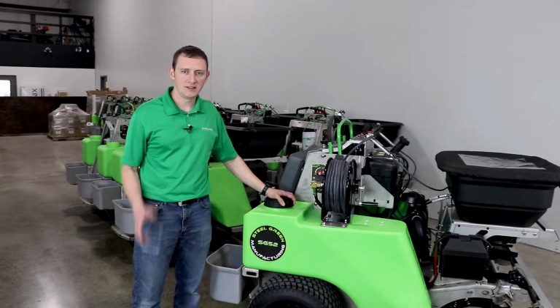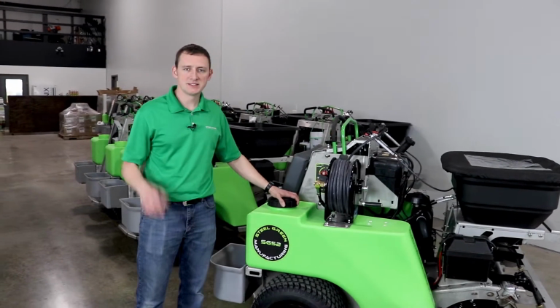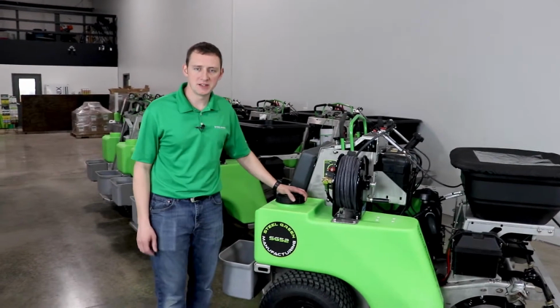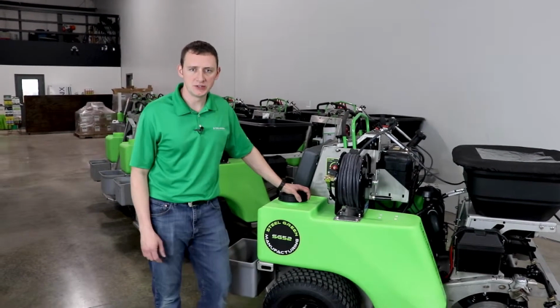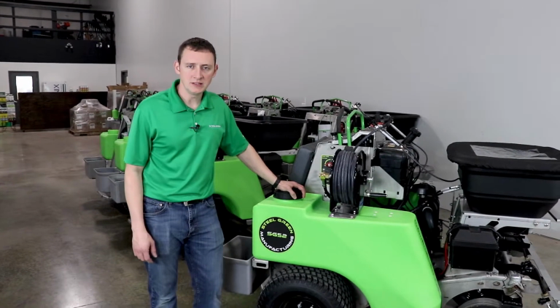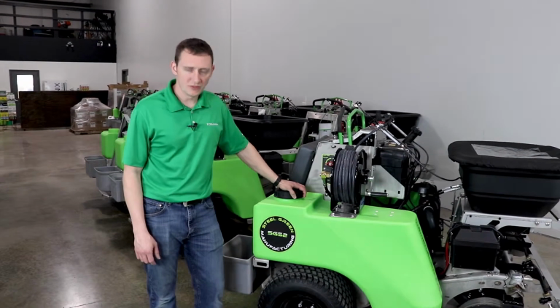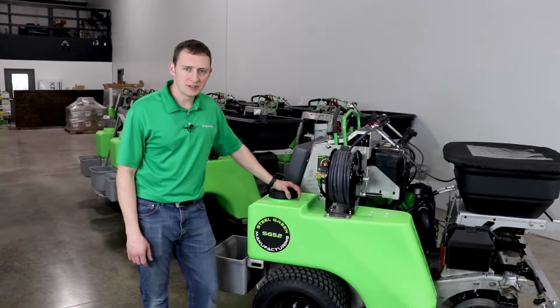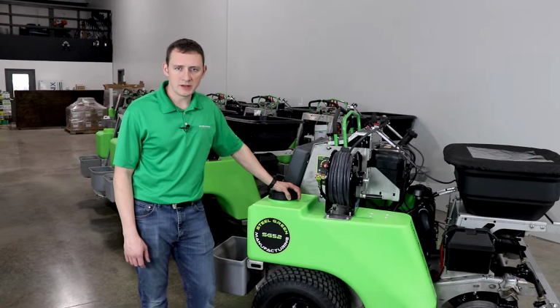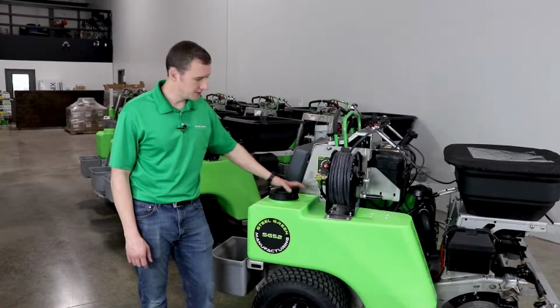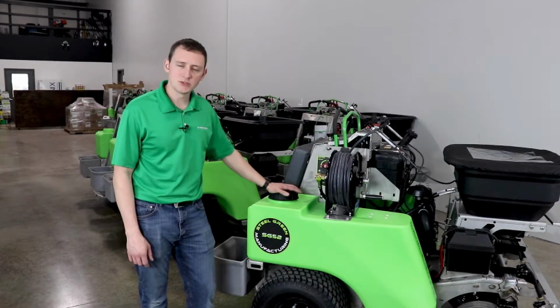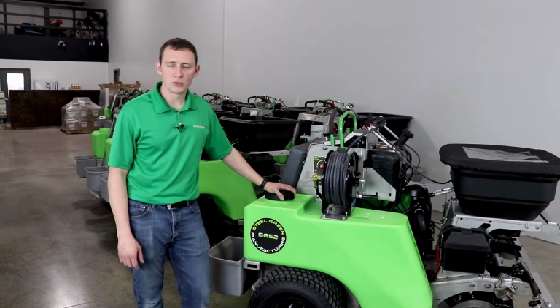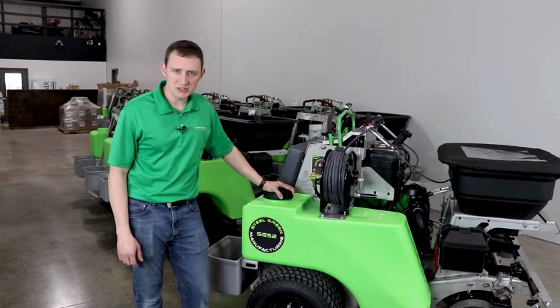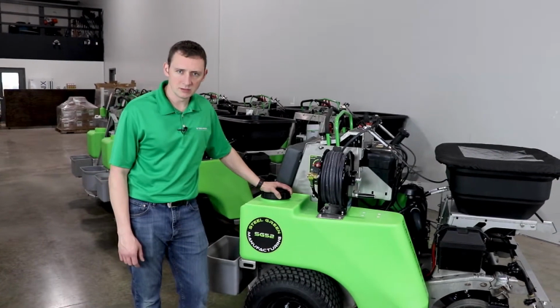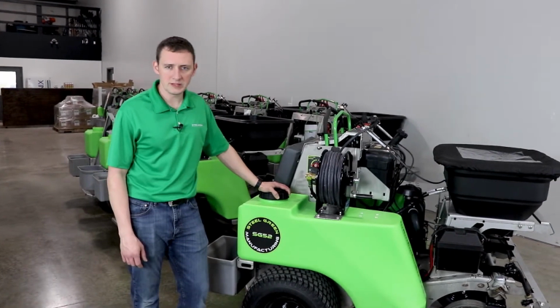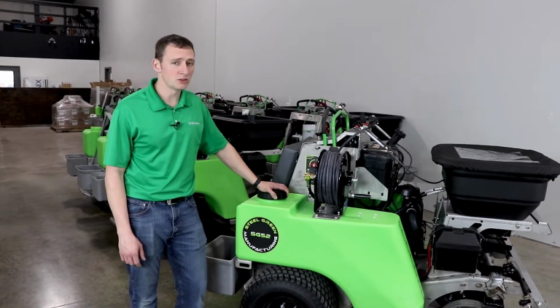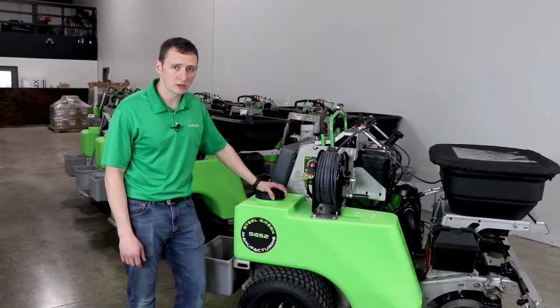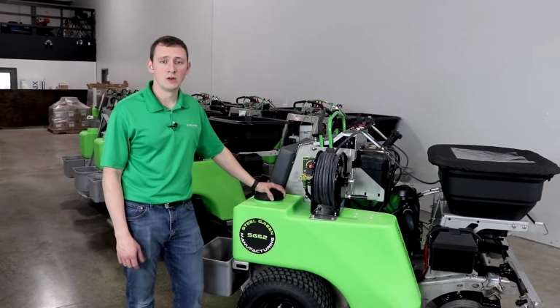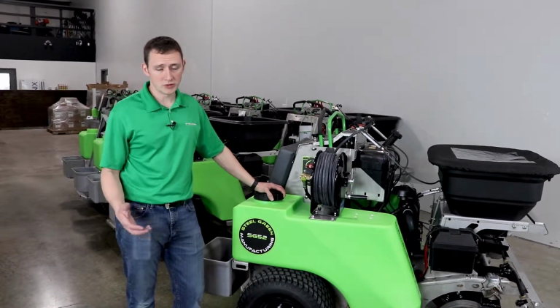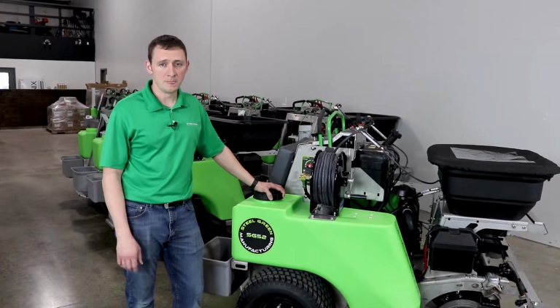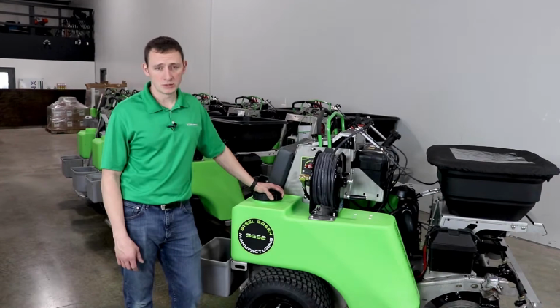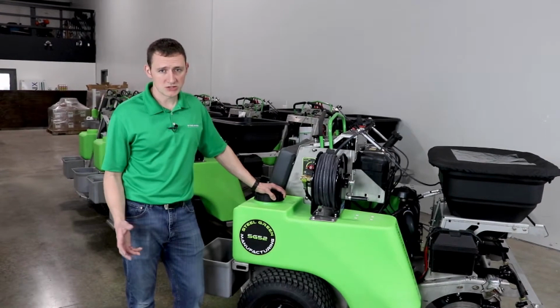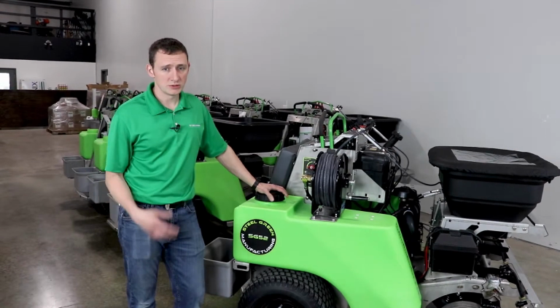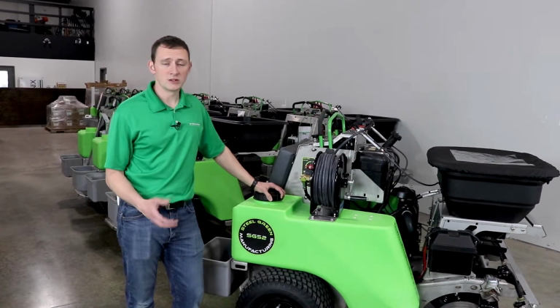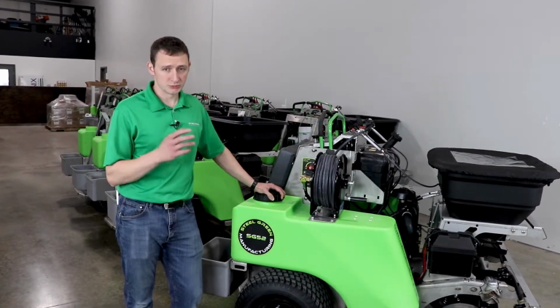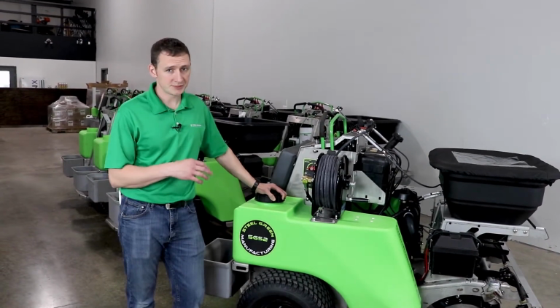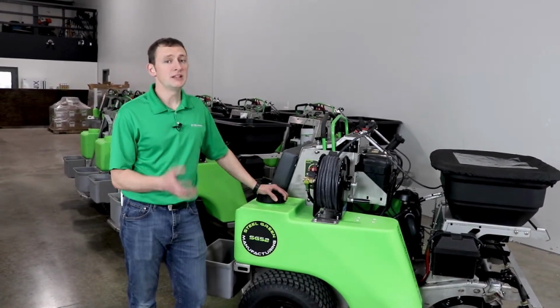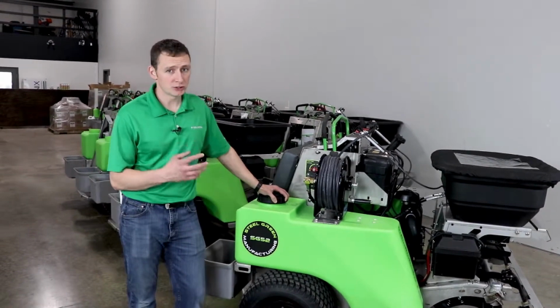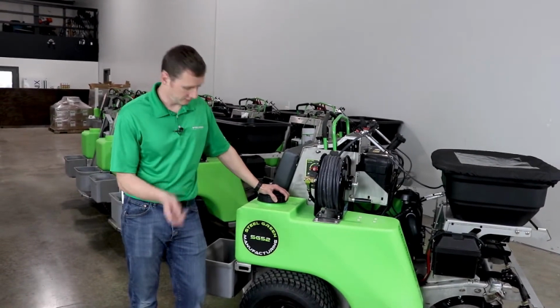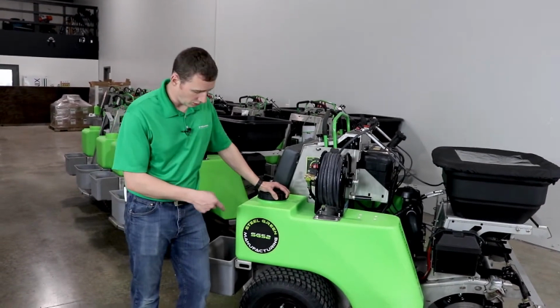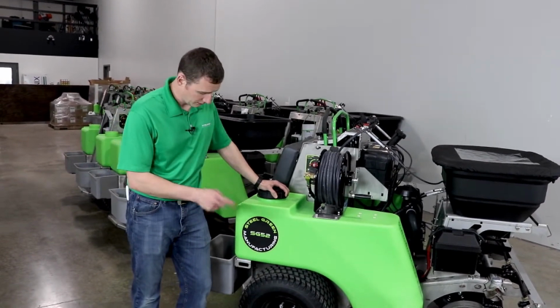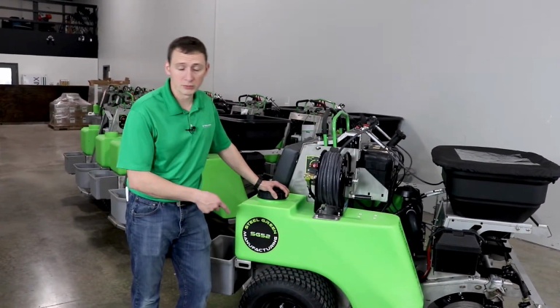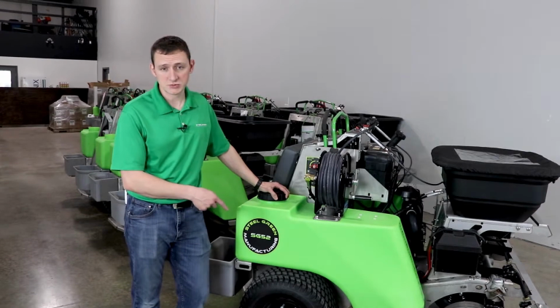Hey guys, Mike here at Steel Green. One thing I wanted to talk about here is transporting your machine. Whether it be an enclosed trailer or open trailer, you're going to want to make sure that you're relying on some straps in conjunction with our drum brakes in this machine.